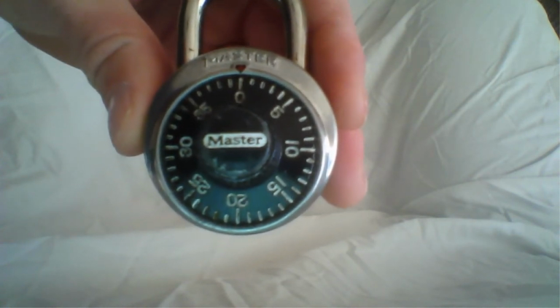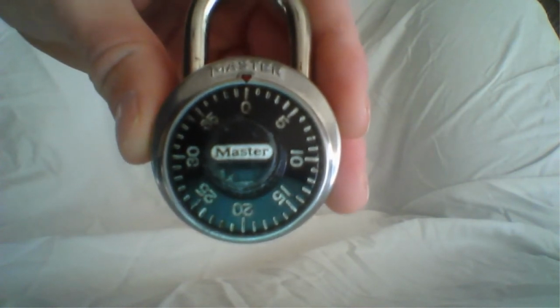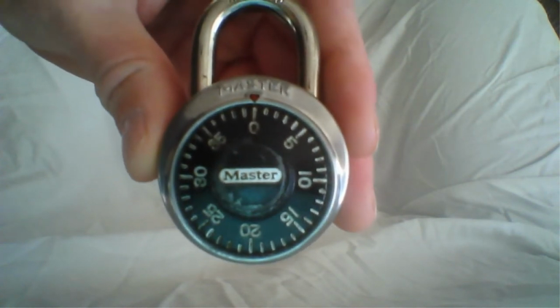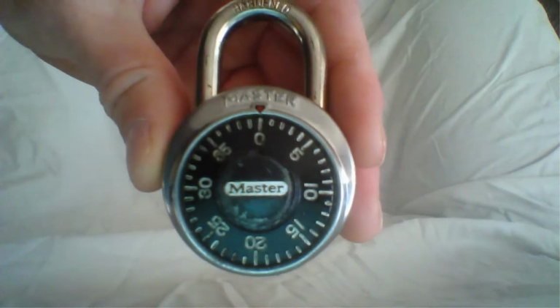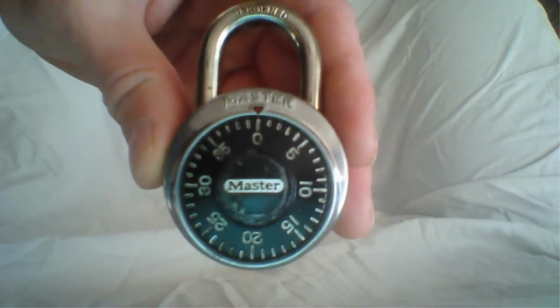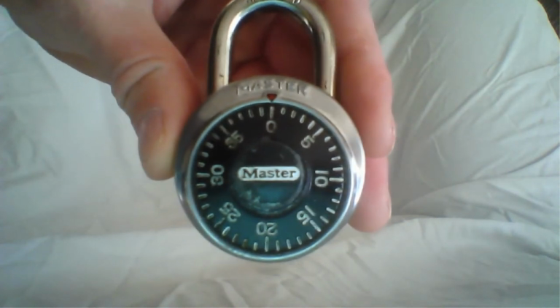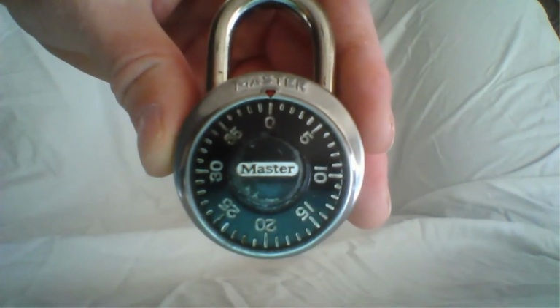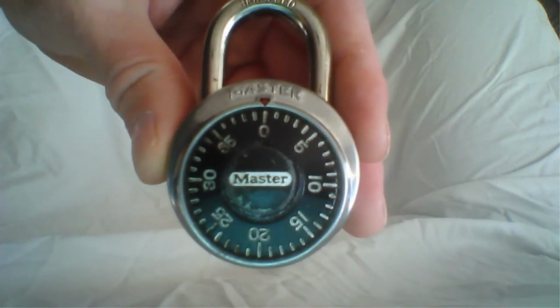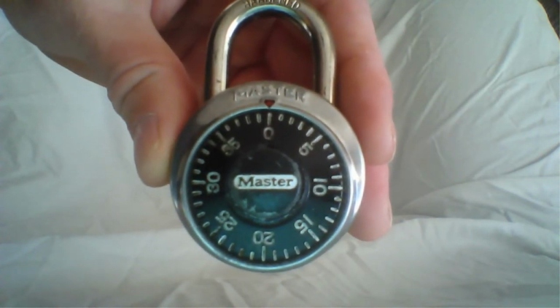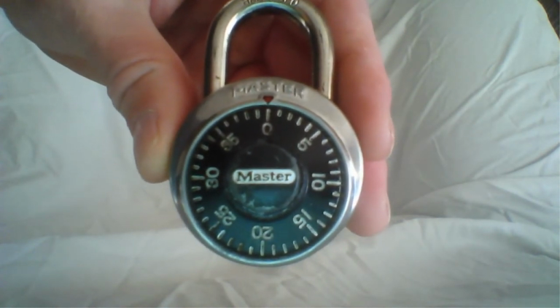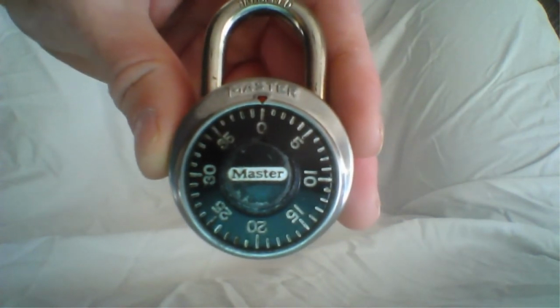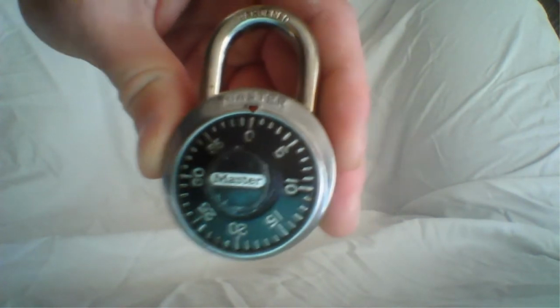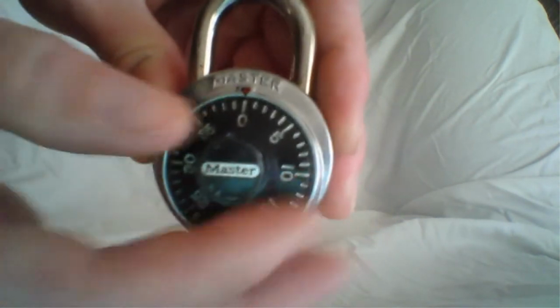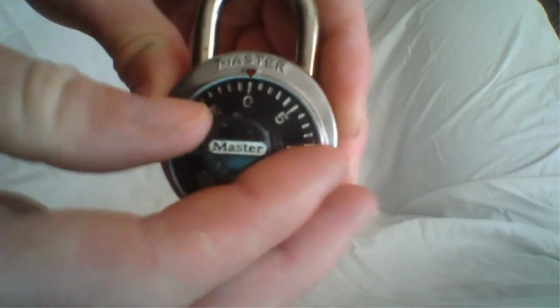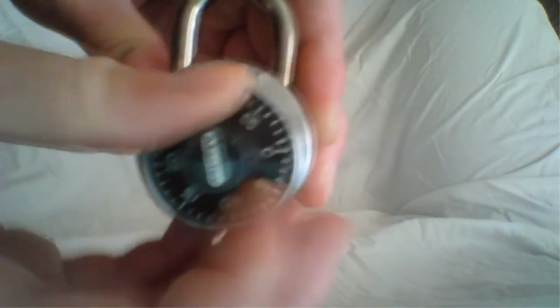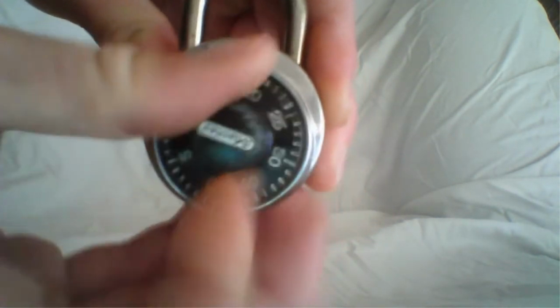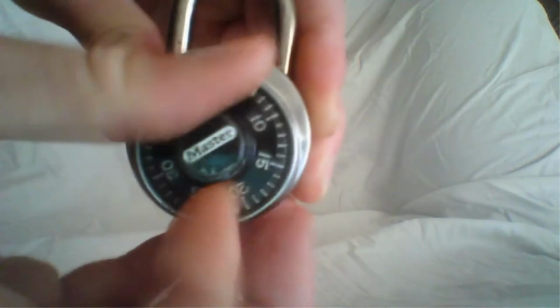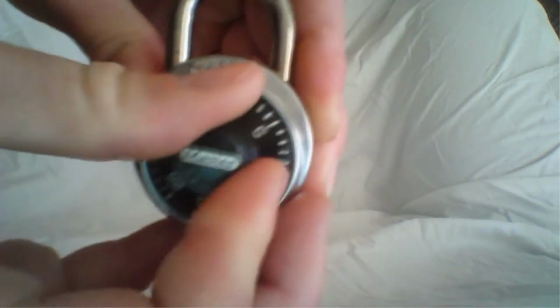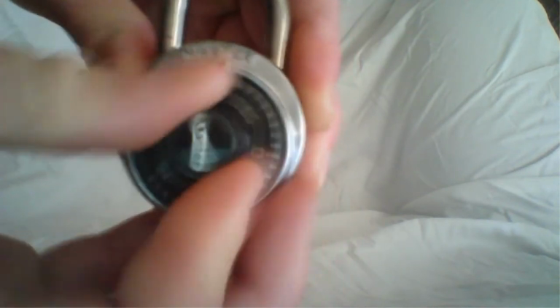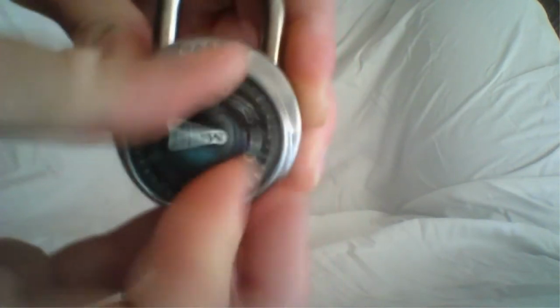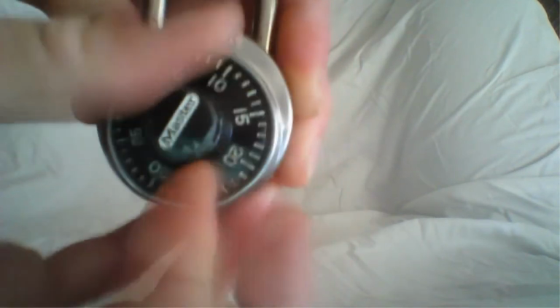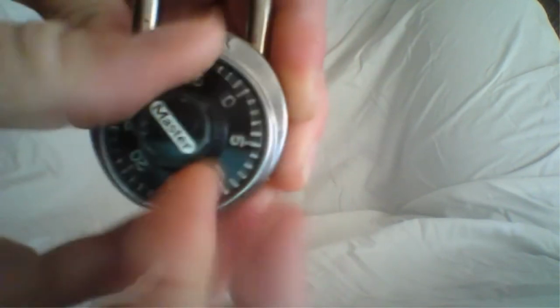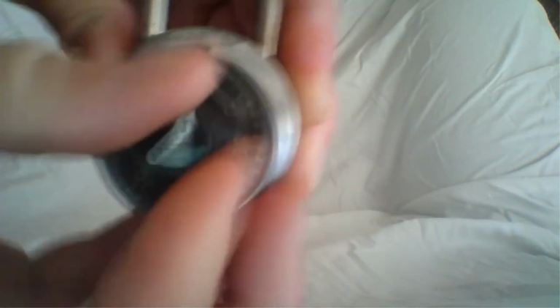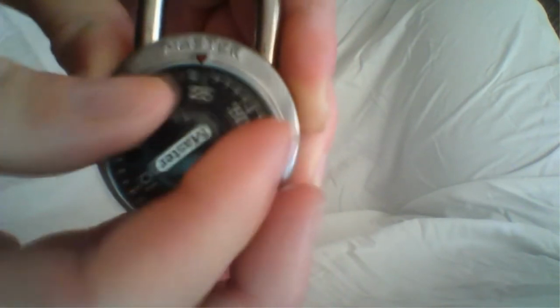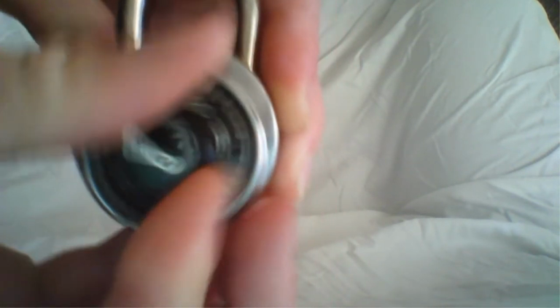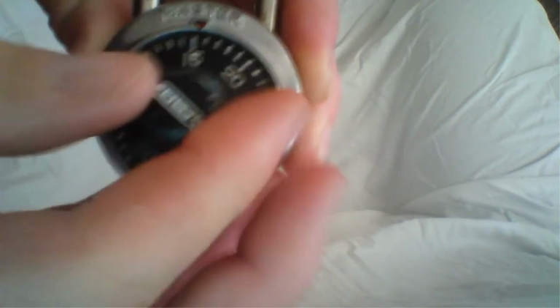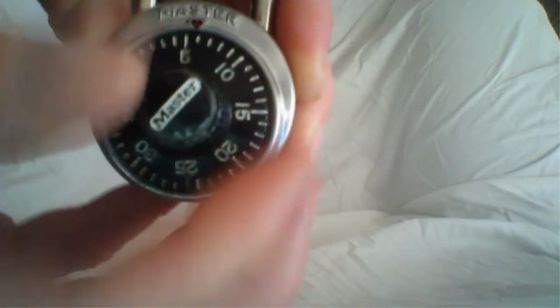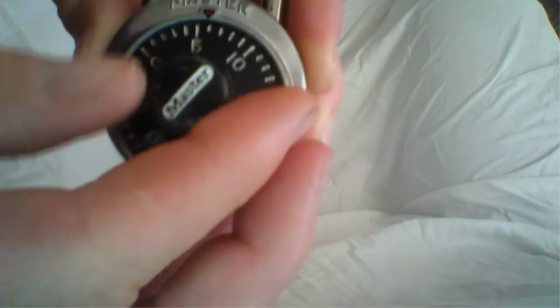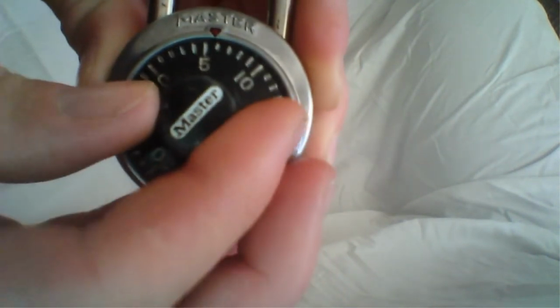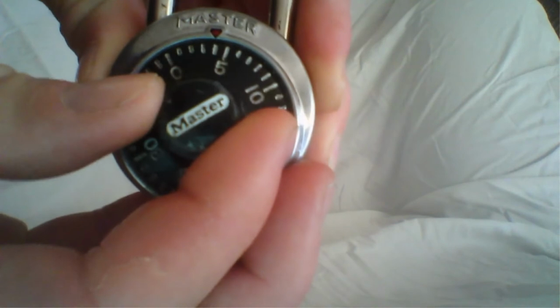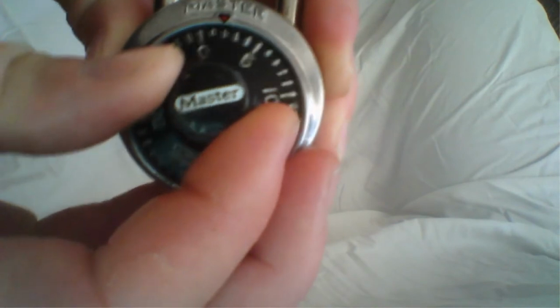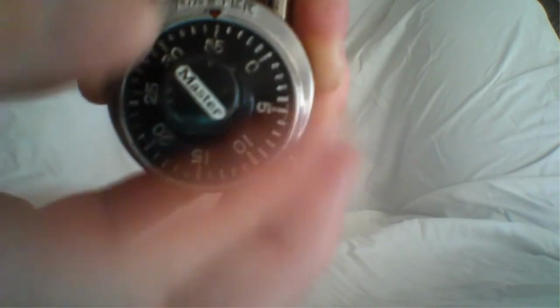When you first go to unlock the dial combination lock, you want to spin the lock several times clockwise. That kind of resets the internals of the lock and gets it ready to be opened.